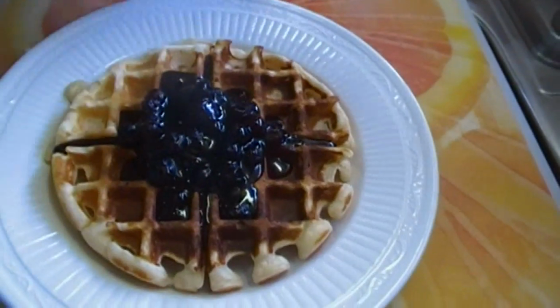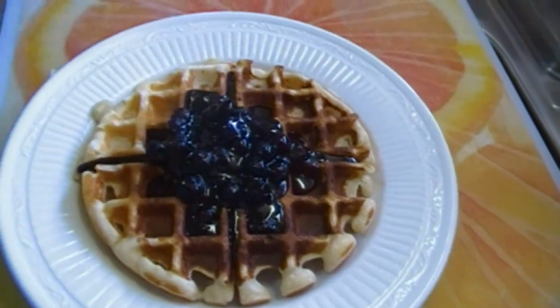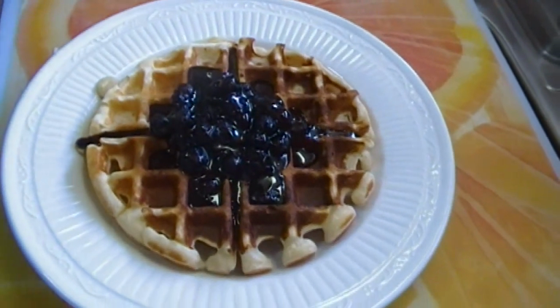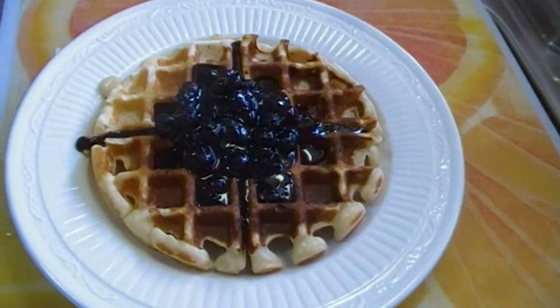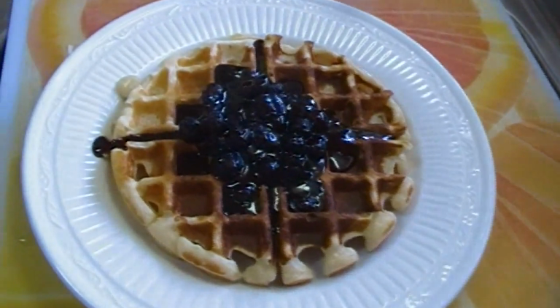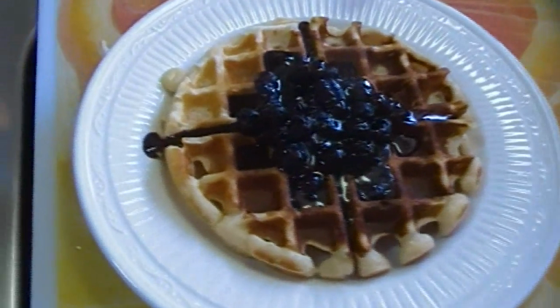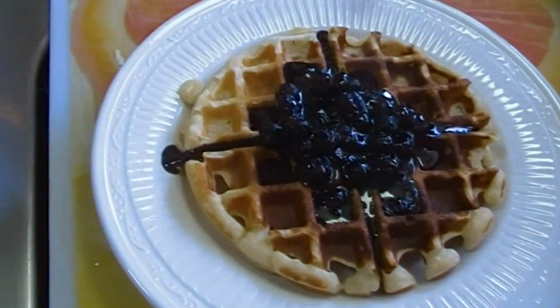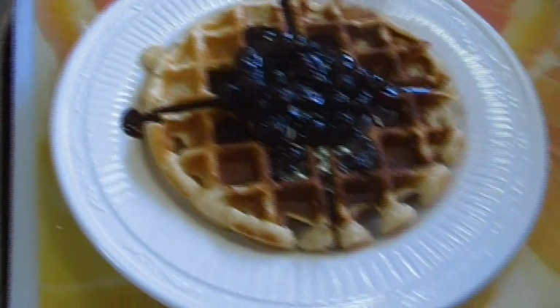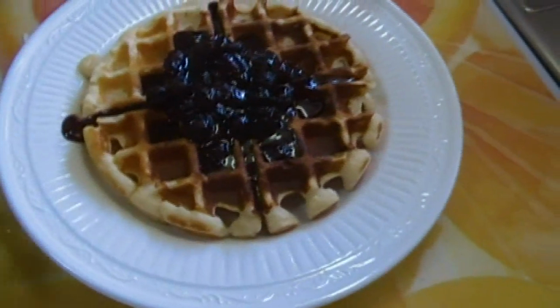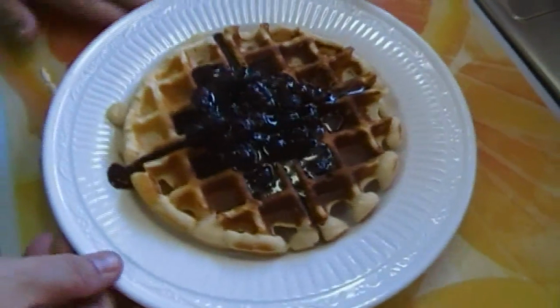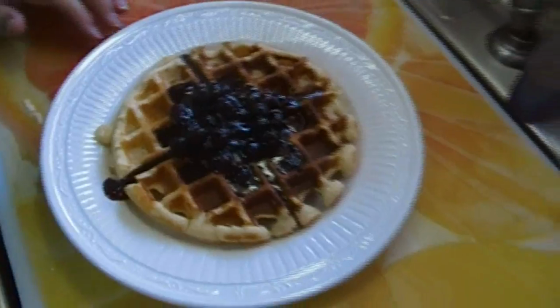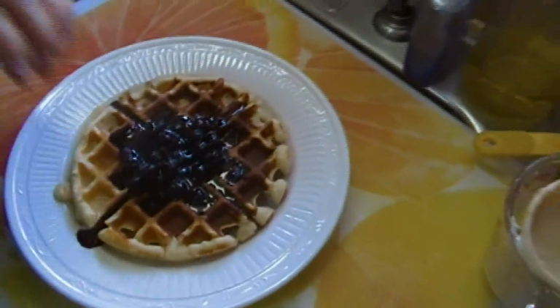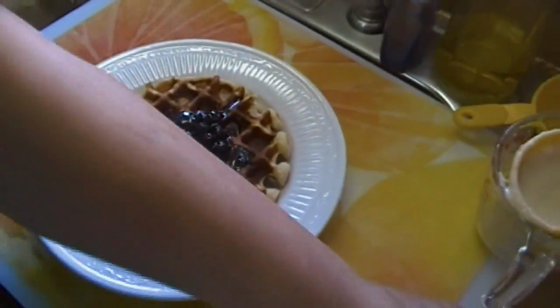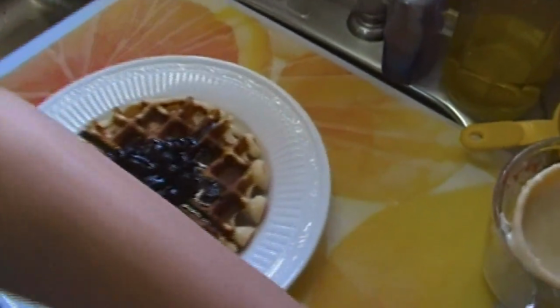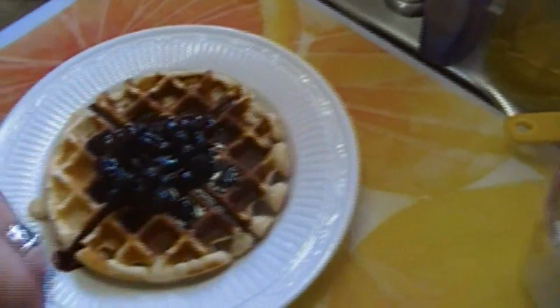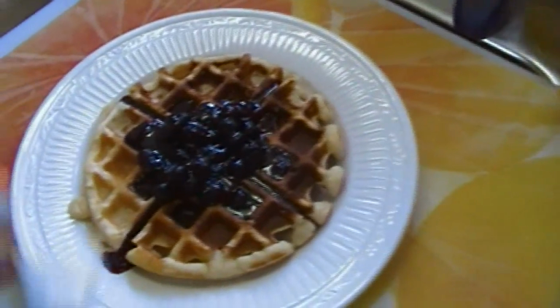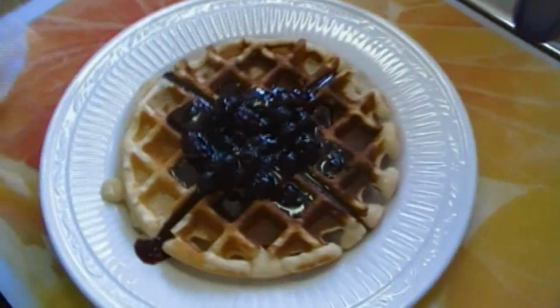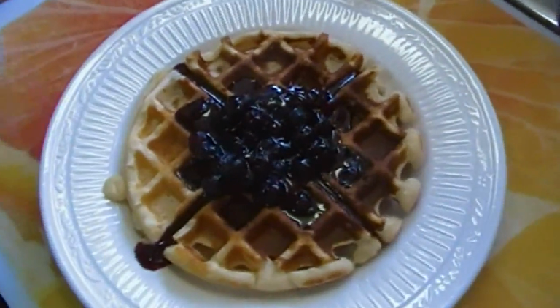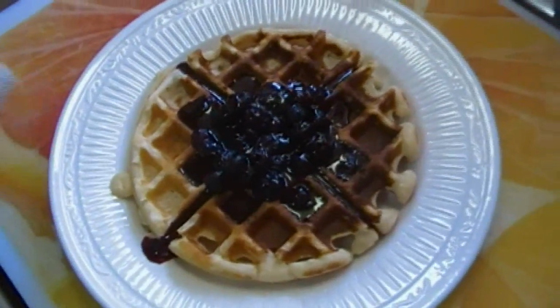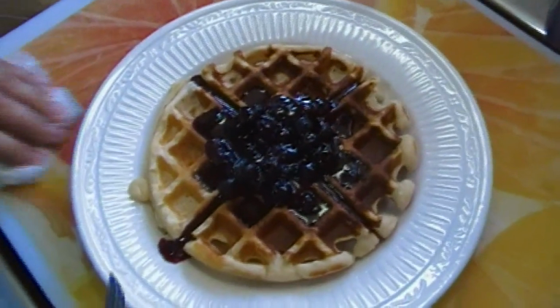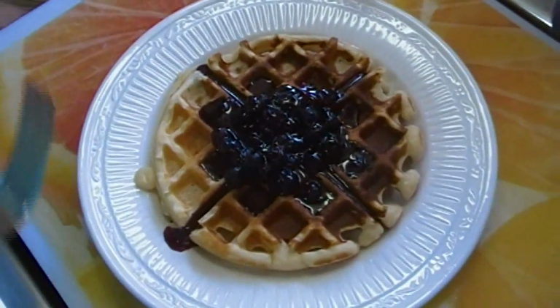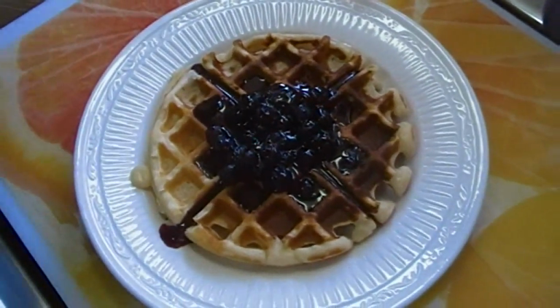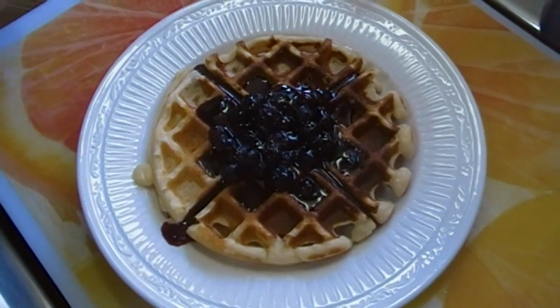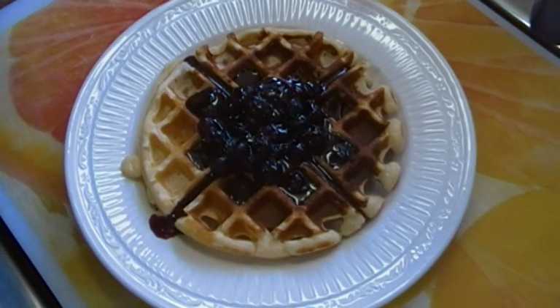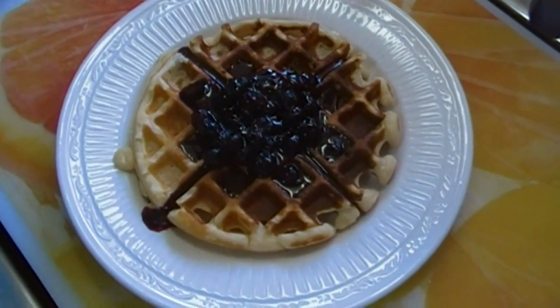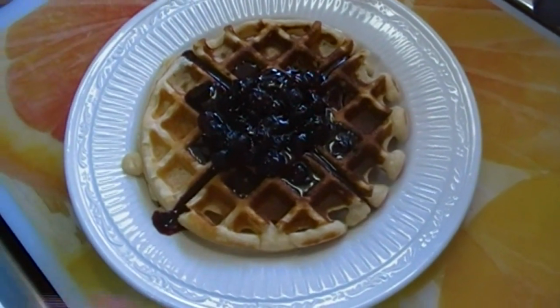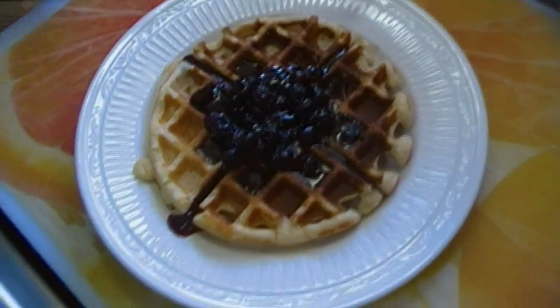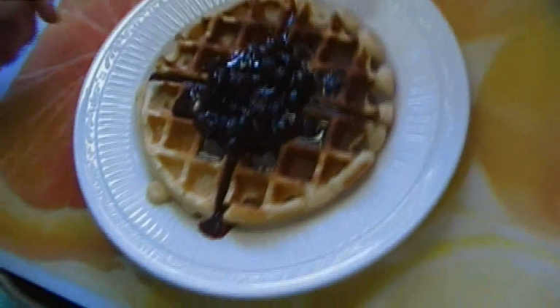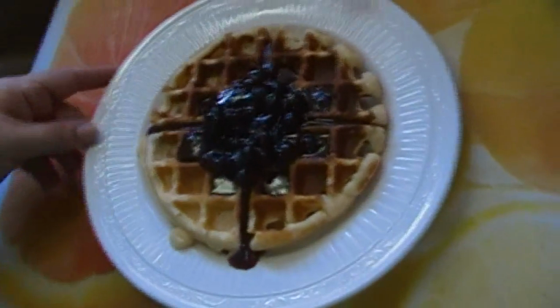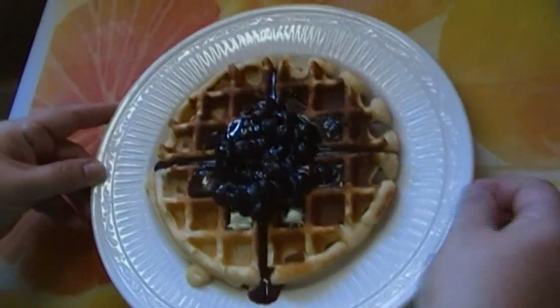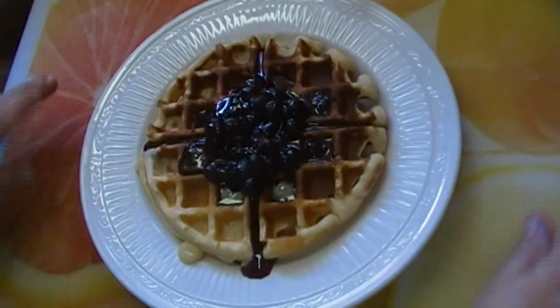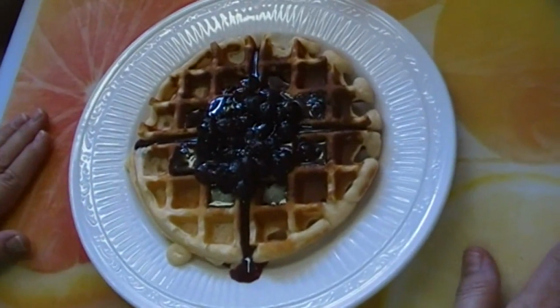I think that looks beautiful — a homemade buttermilk malted waffle with warm blueberry compote. I think that looks incredible and I can't wait to eat breakfast.